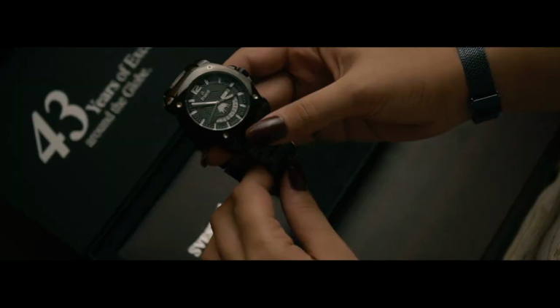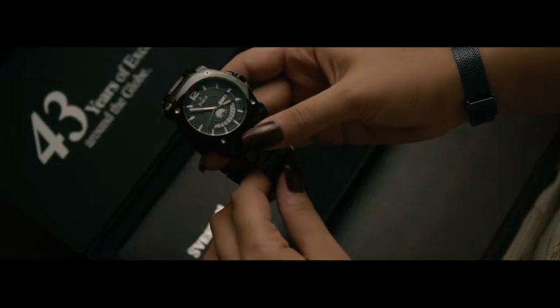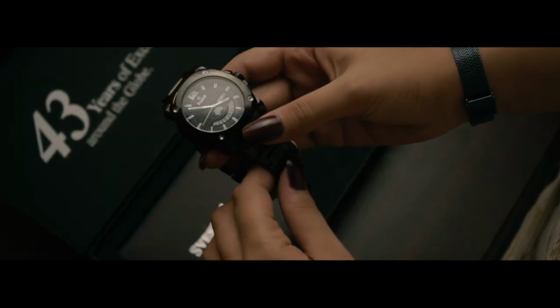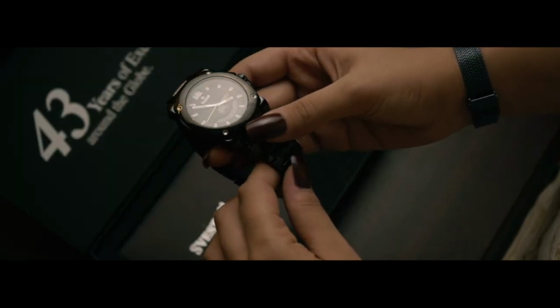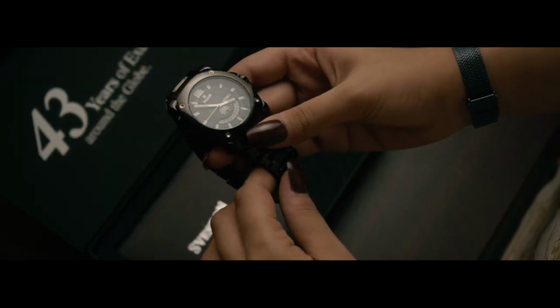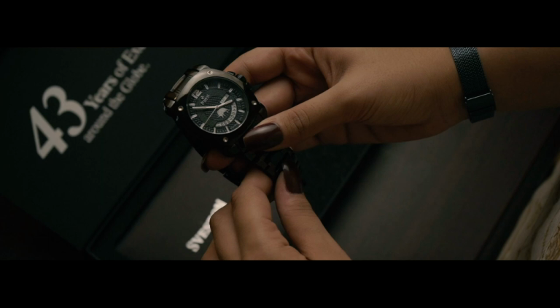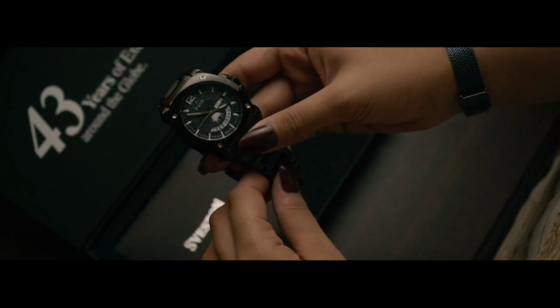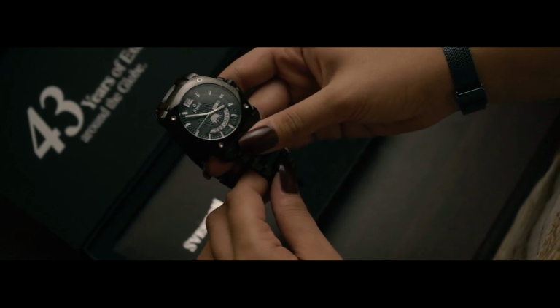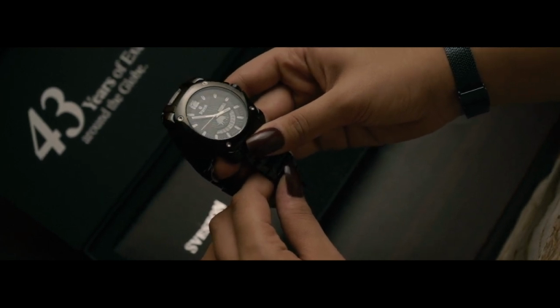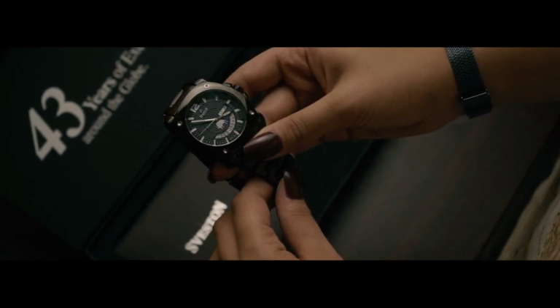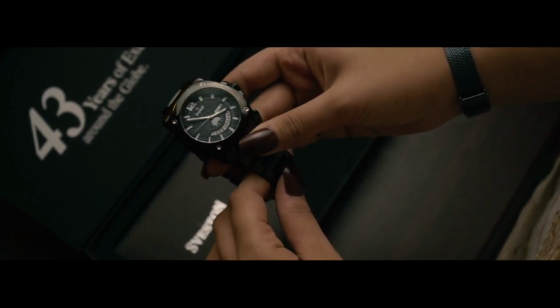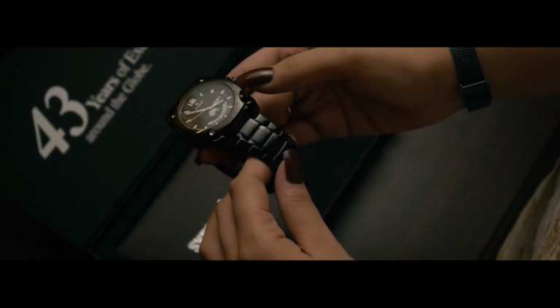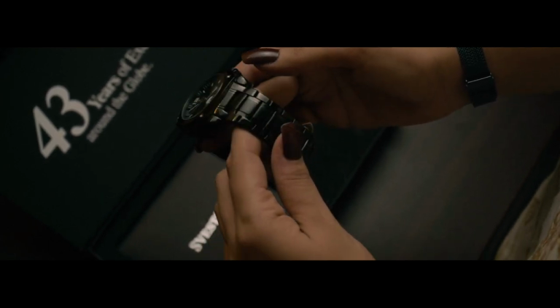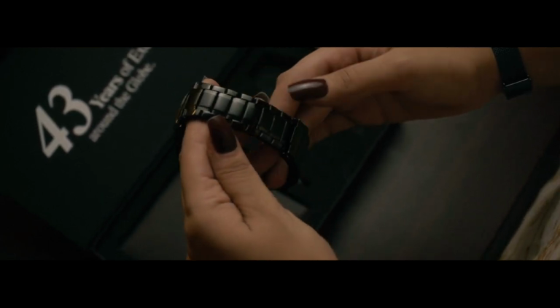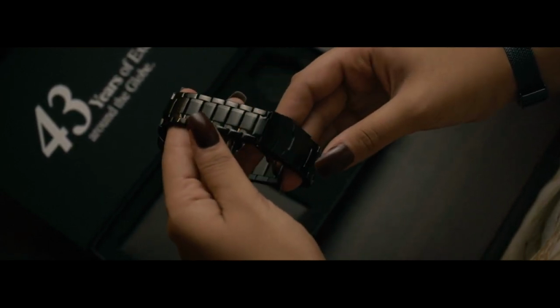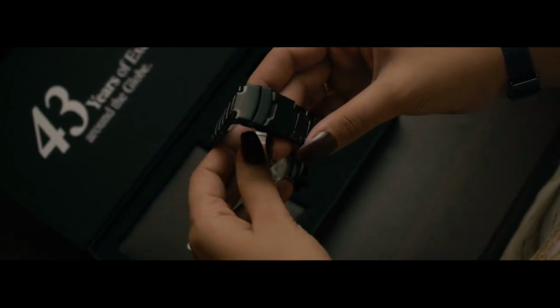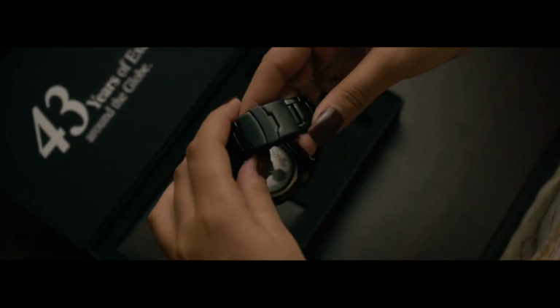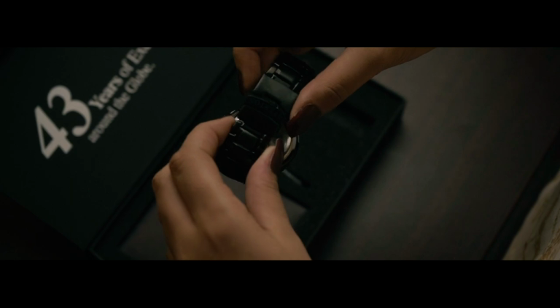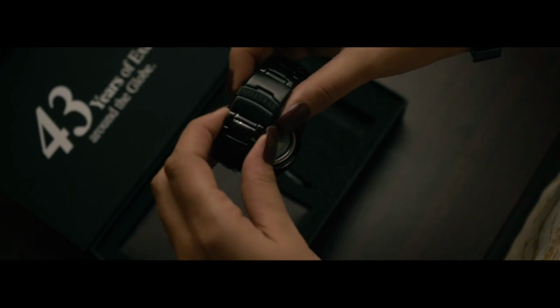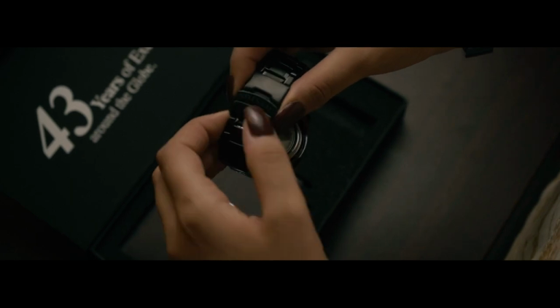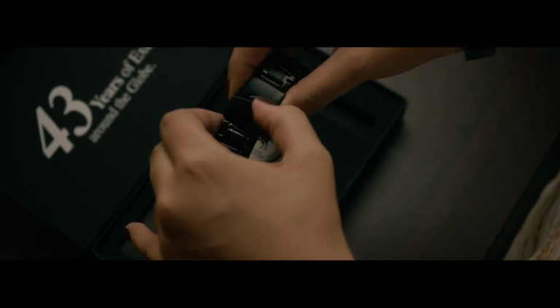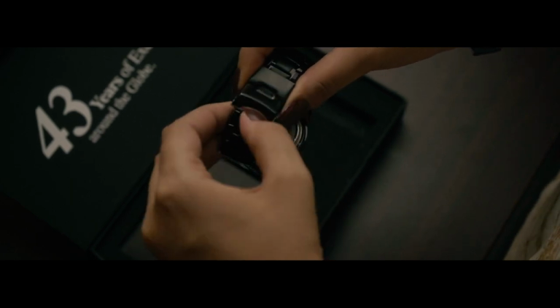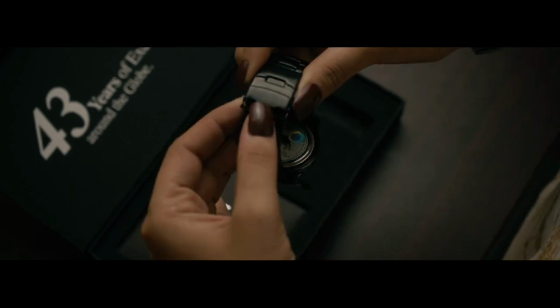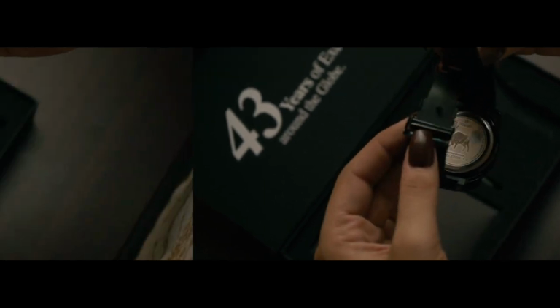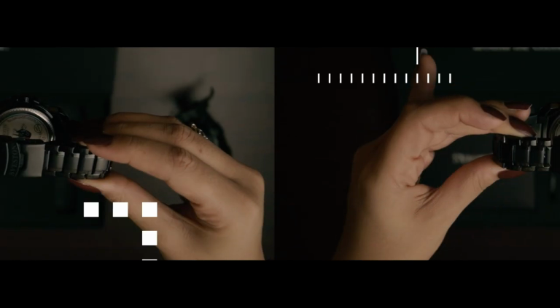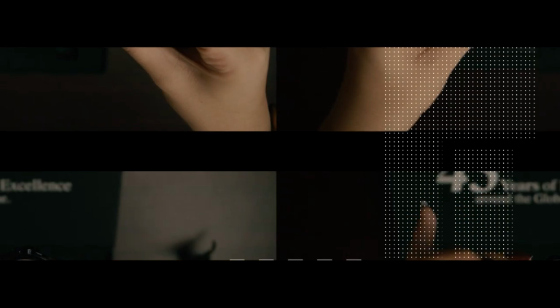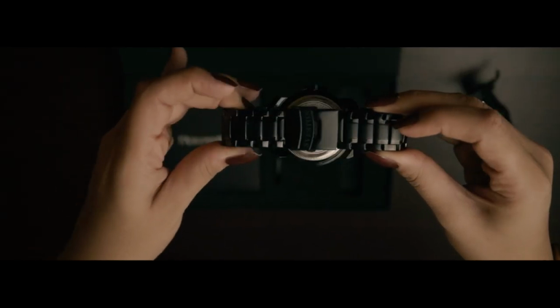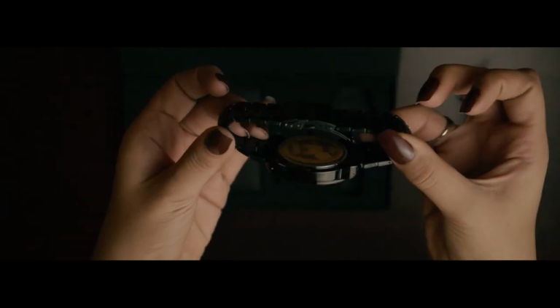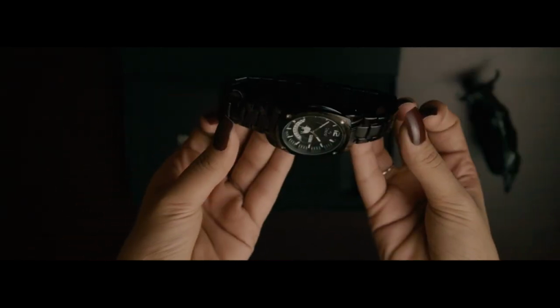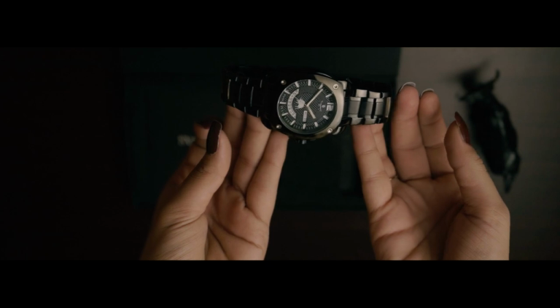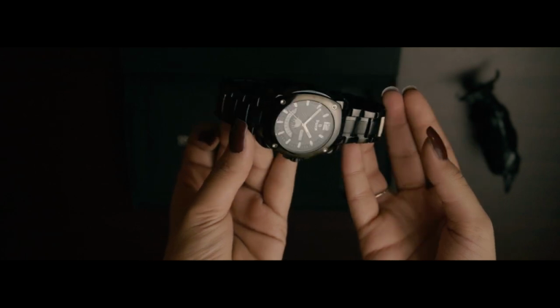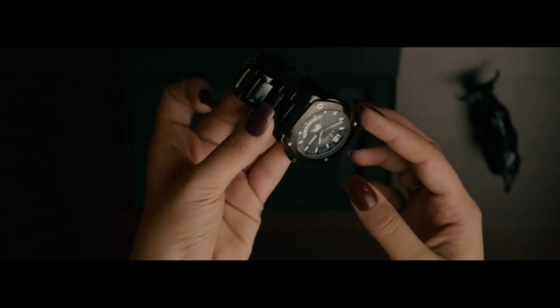It comes in three different and sleek colors. Wrist watches define a man's character. Watches with weight and character will earn the respect for the owner. A man wearing a wristwatch displays discipline, elegance and good taste.